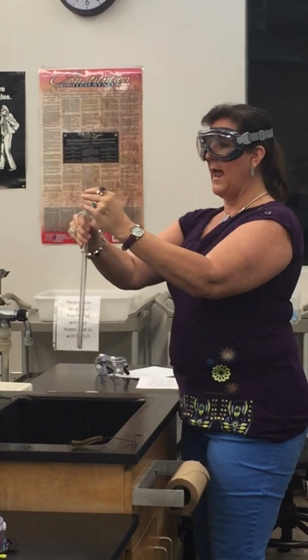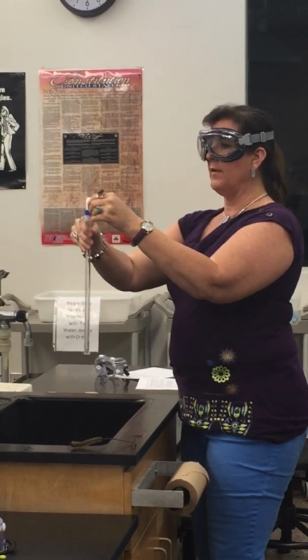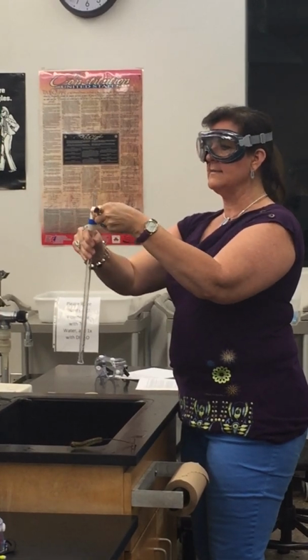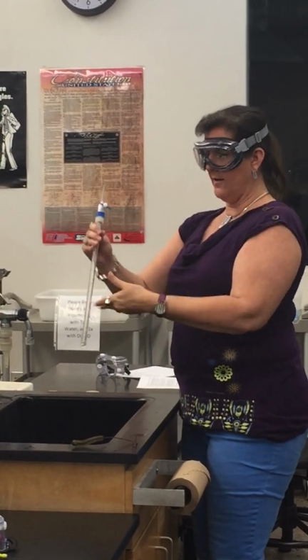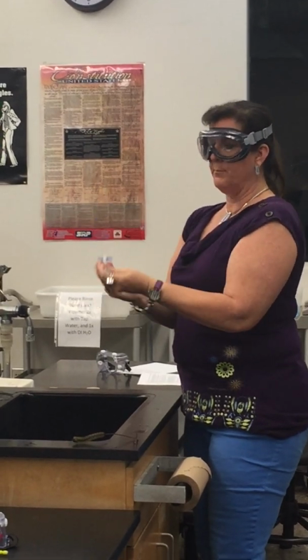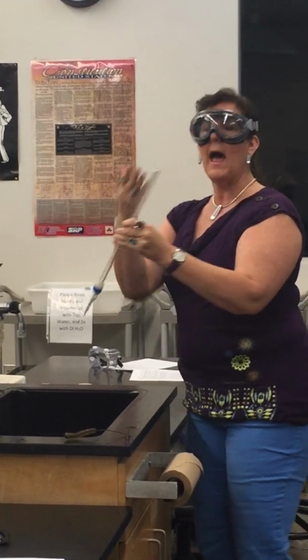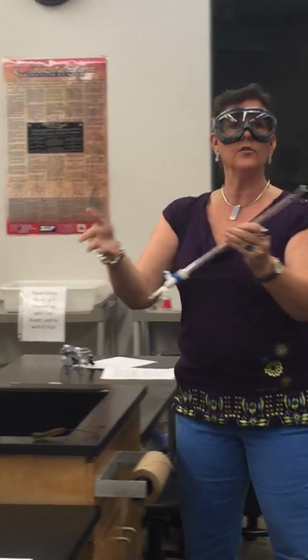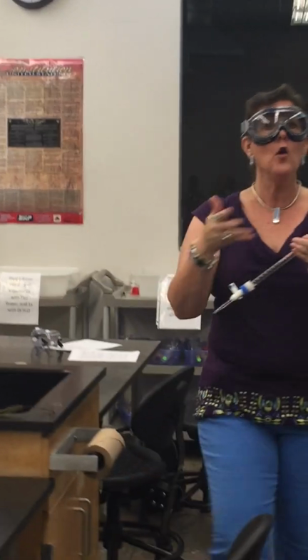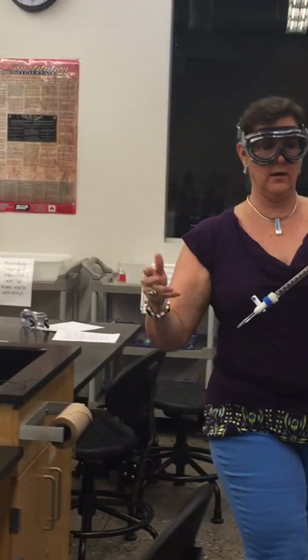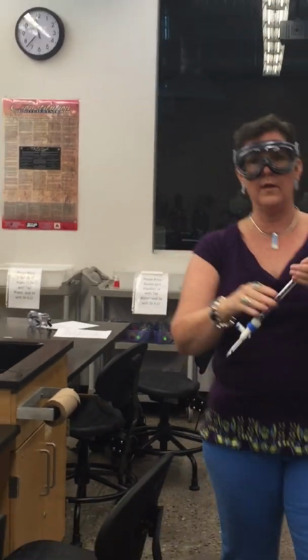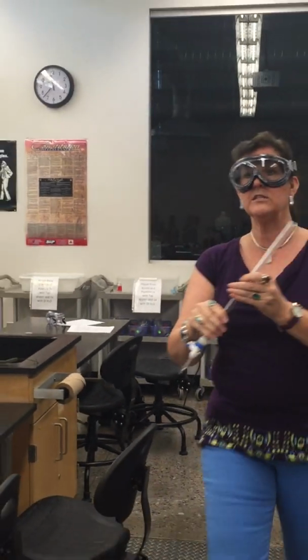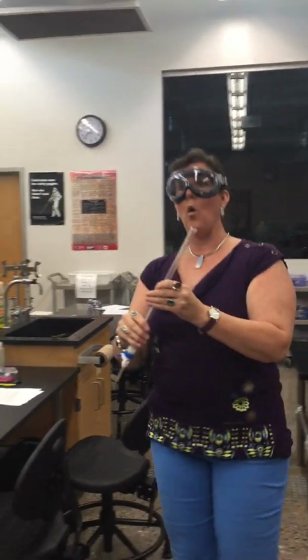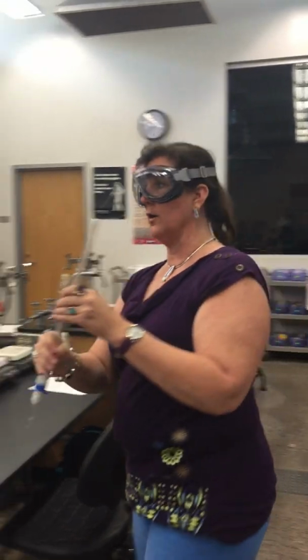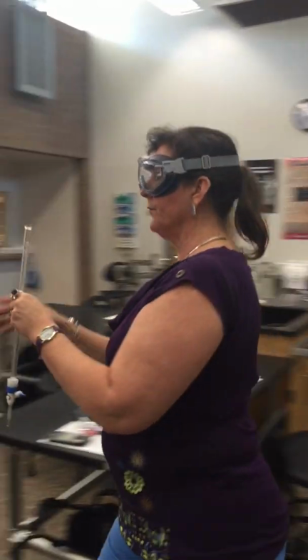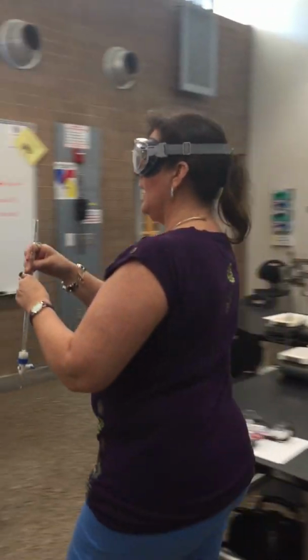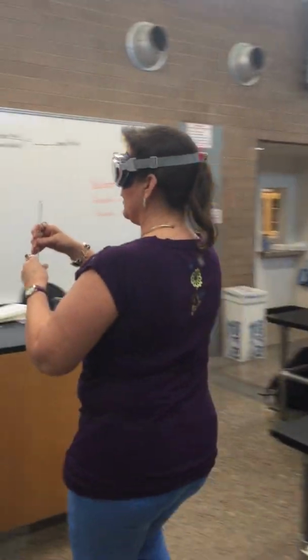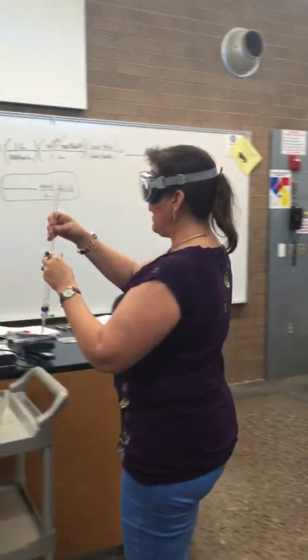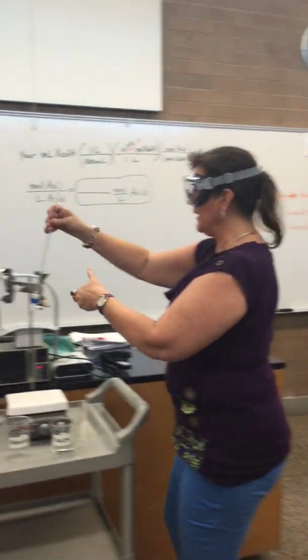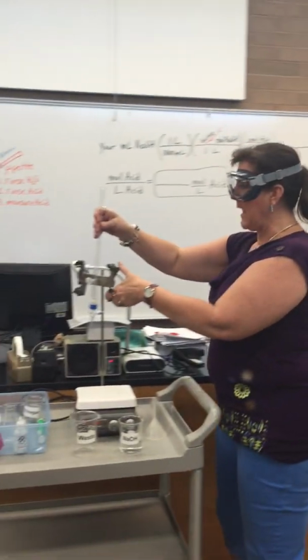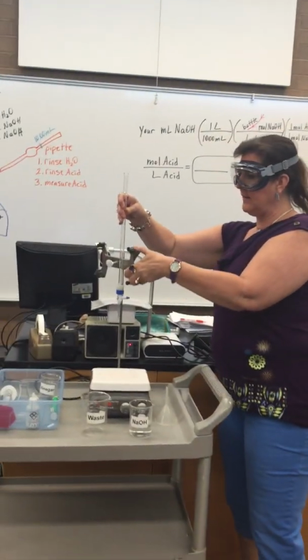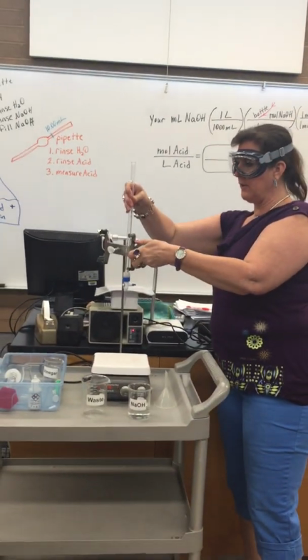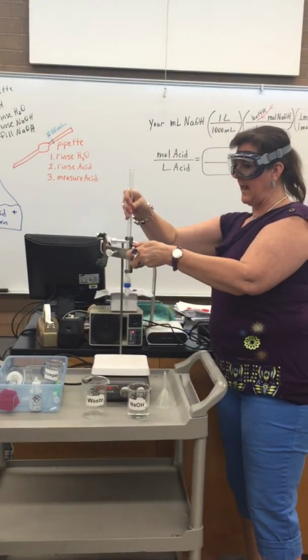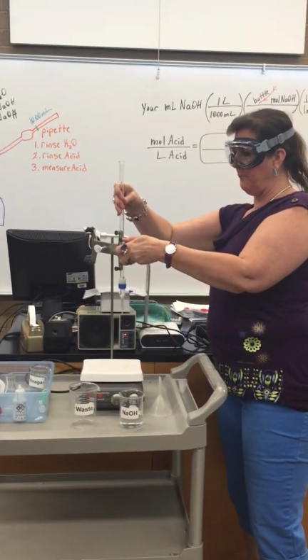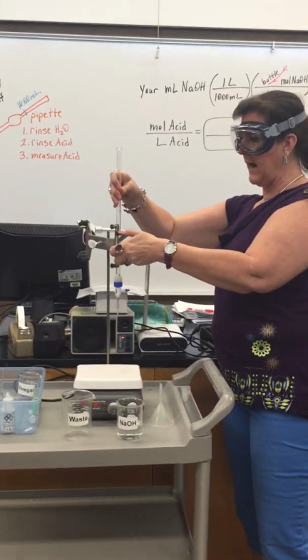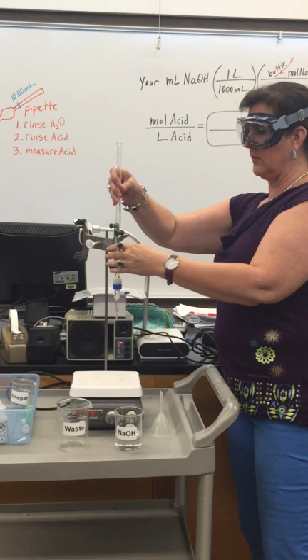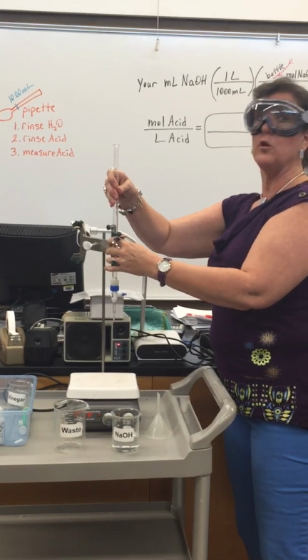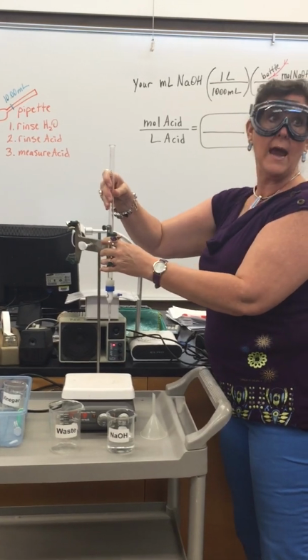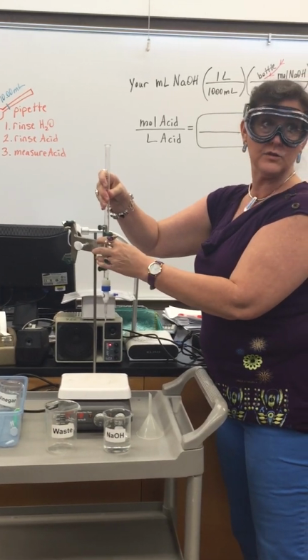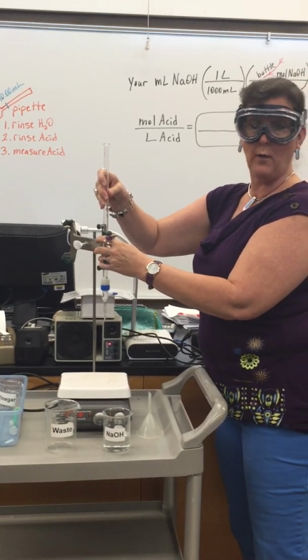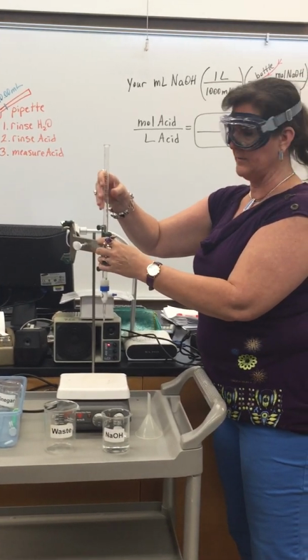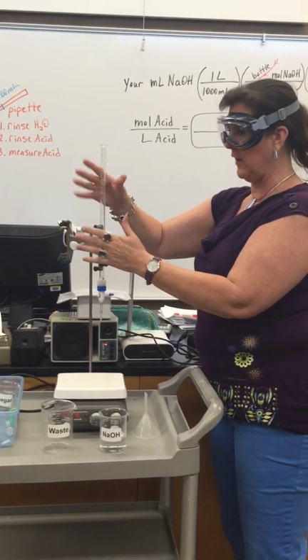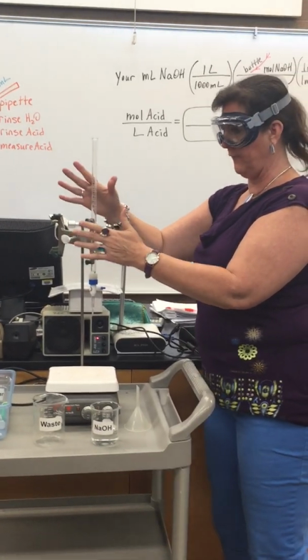Now the inside of the burette is coated with distilled water. Bring it back and clamp it in the burette clamp. Be careful — if you break this, you bought it. So be very careful.